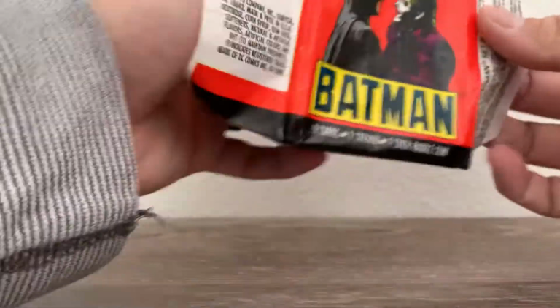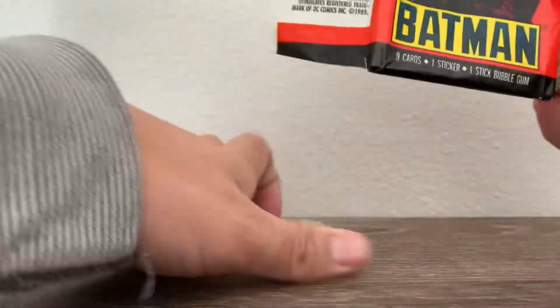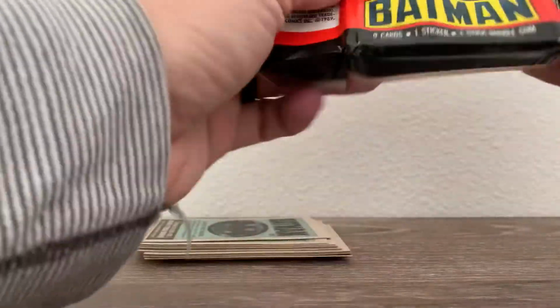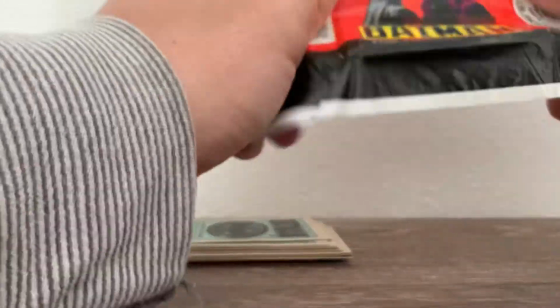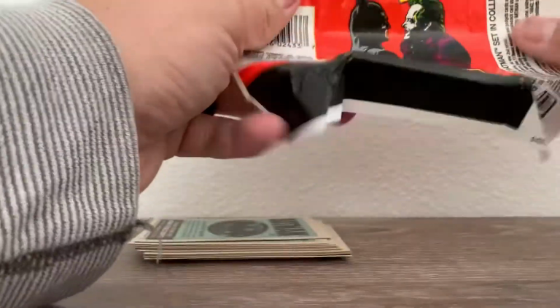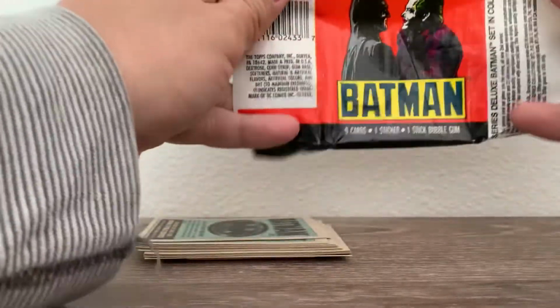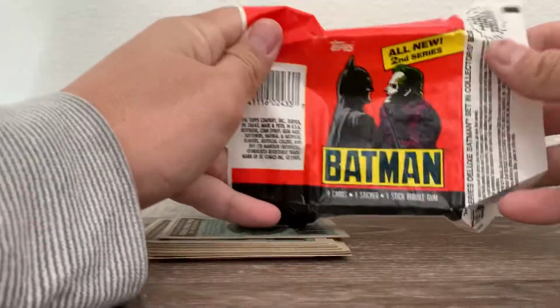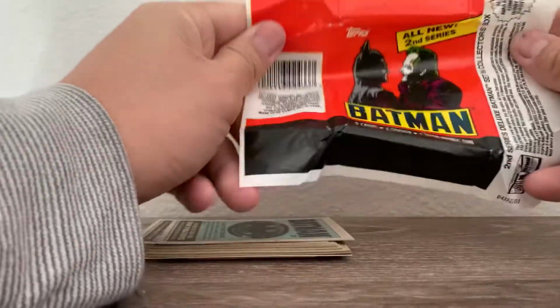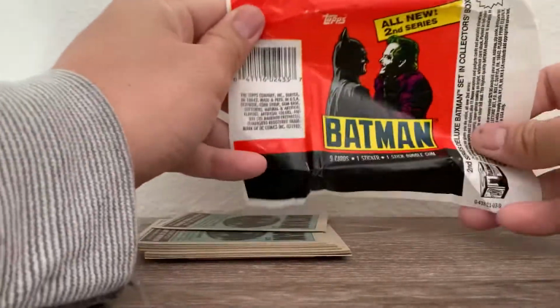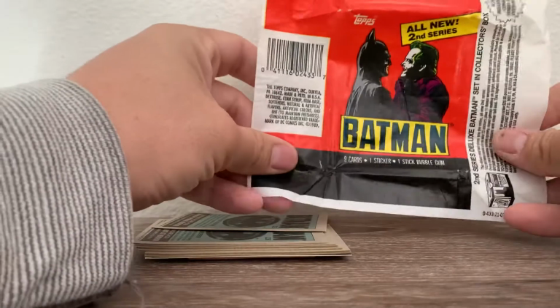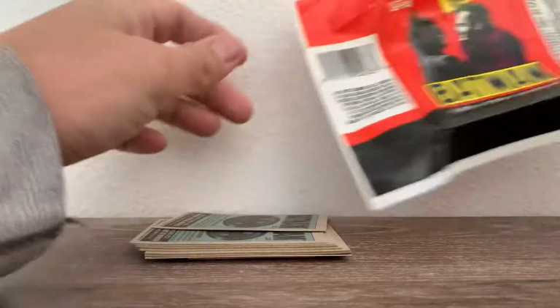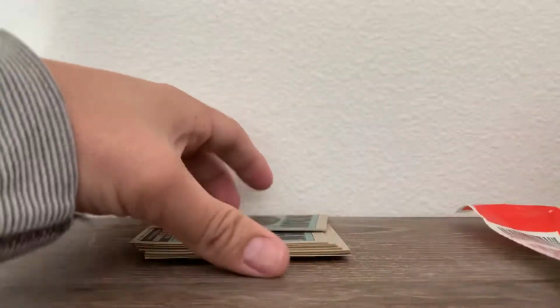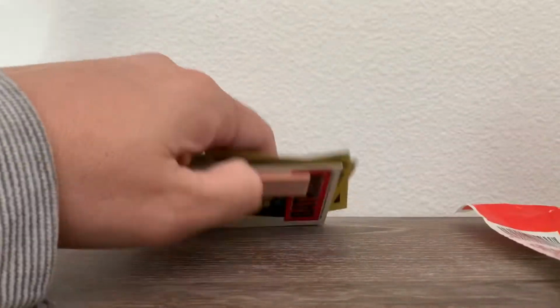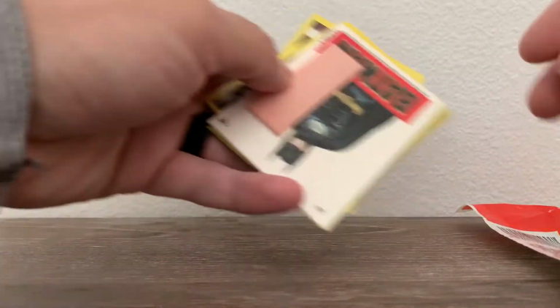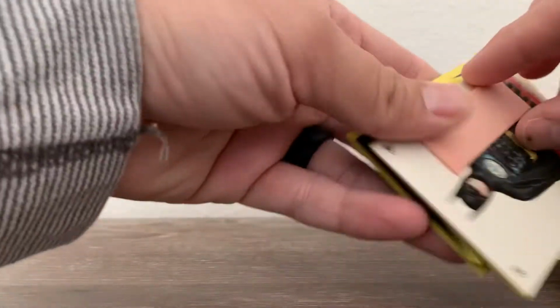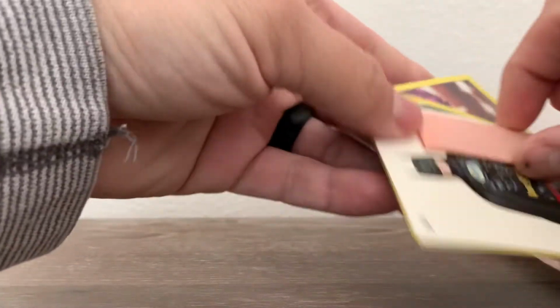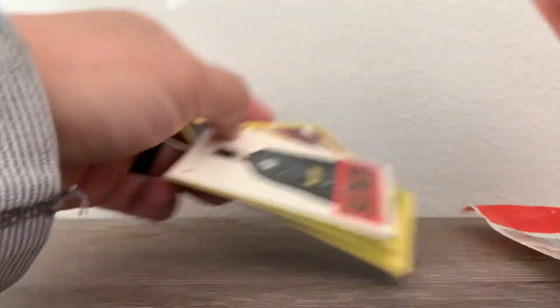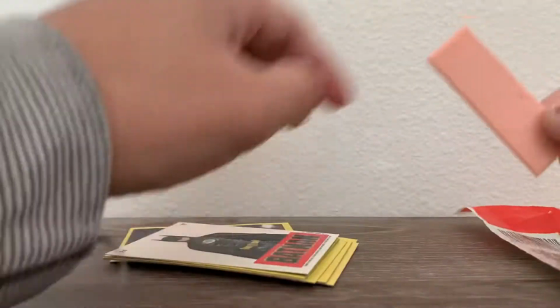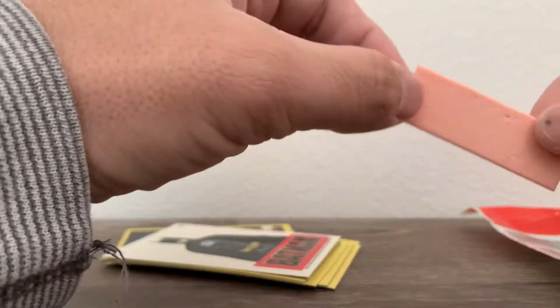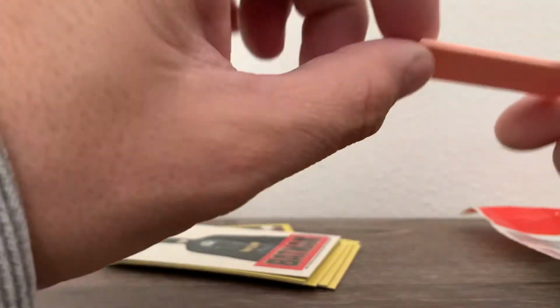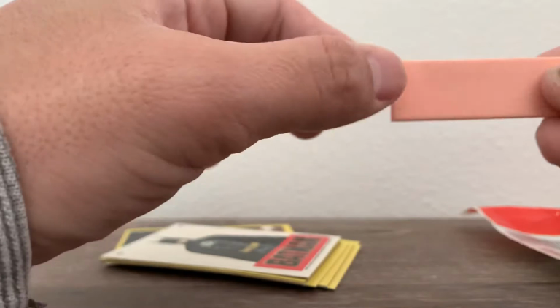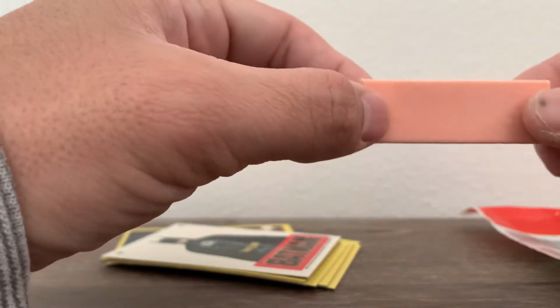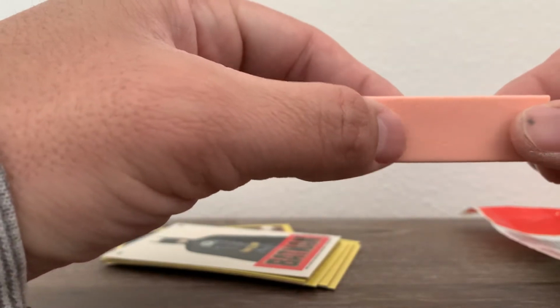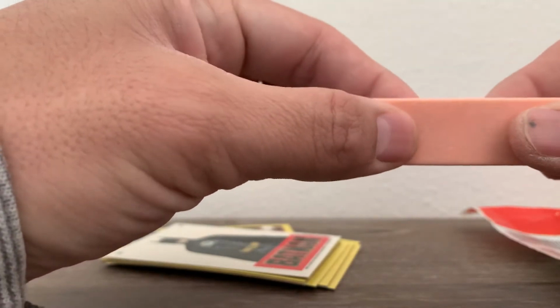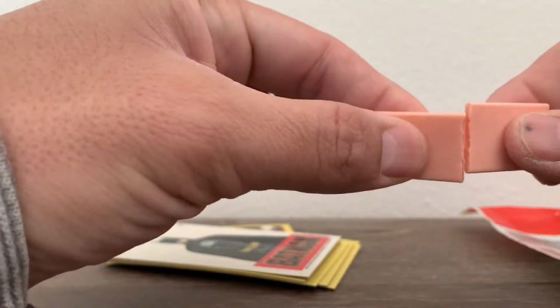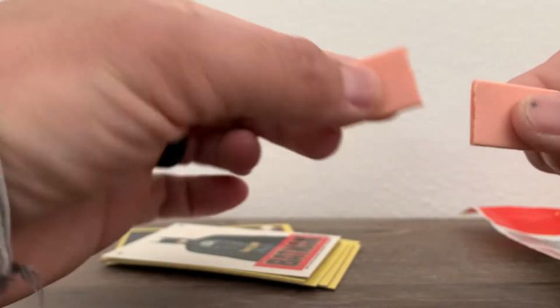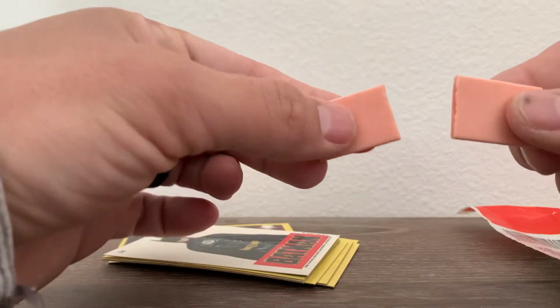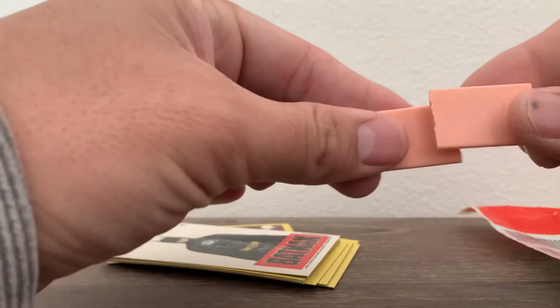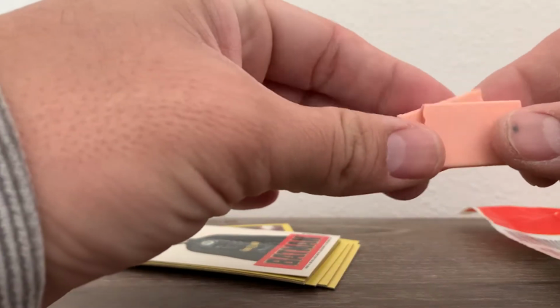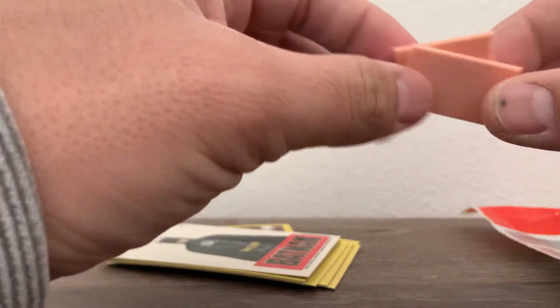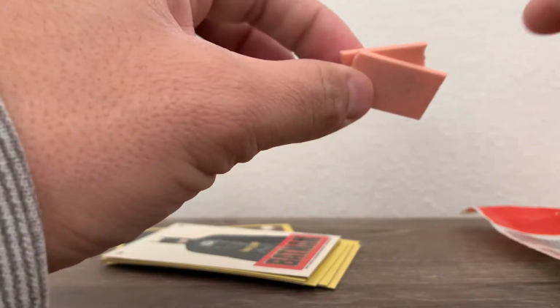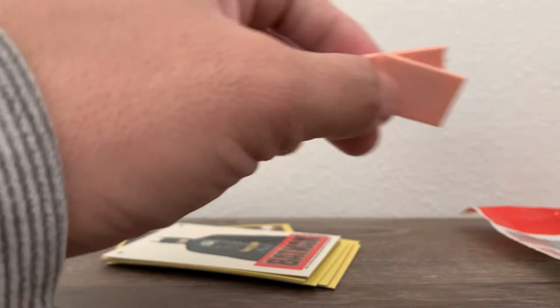Once you fully open it, this is what you would get. Here's a stick of gum — we're not even going to try it. As you can see it breaks easily, but fun nonetheless.